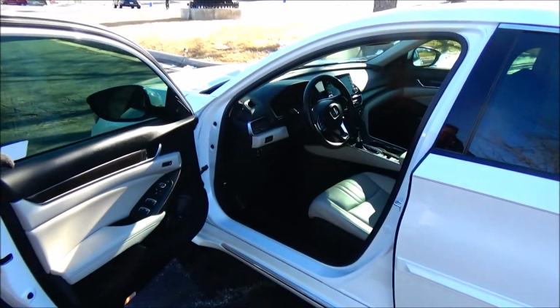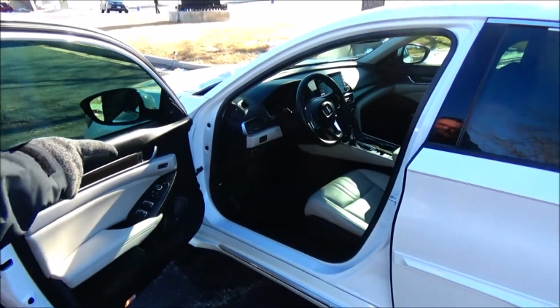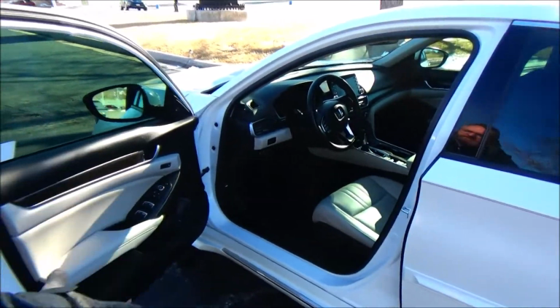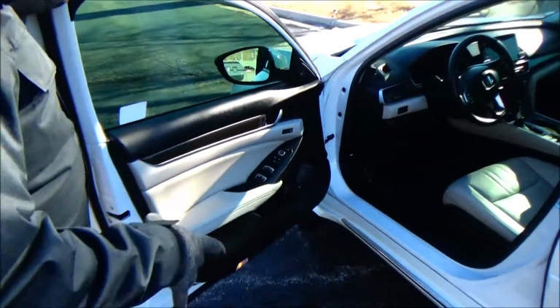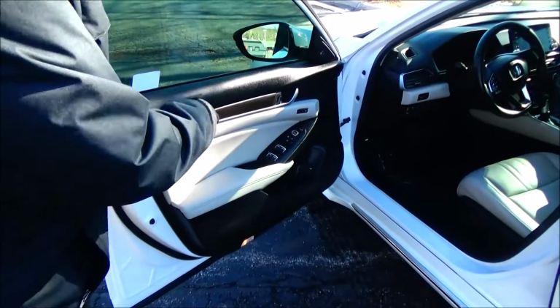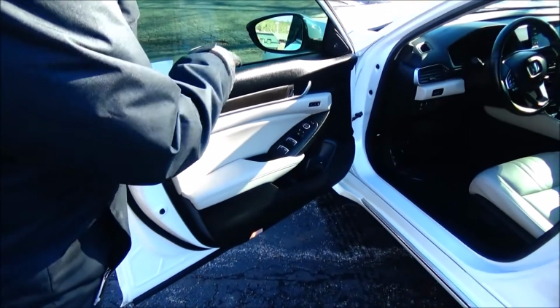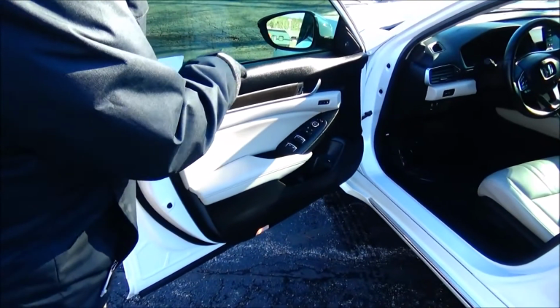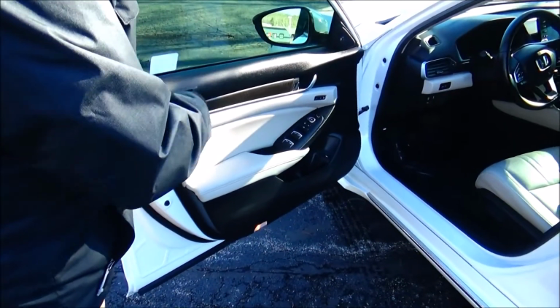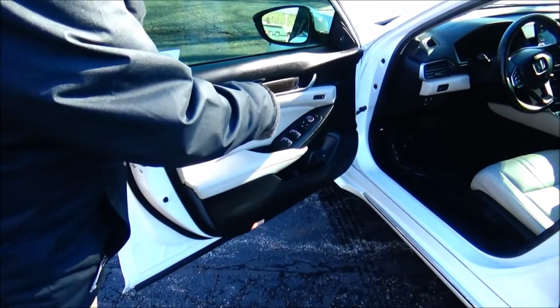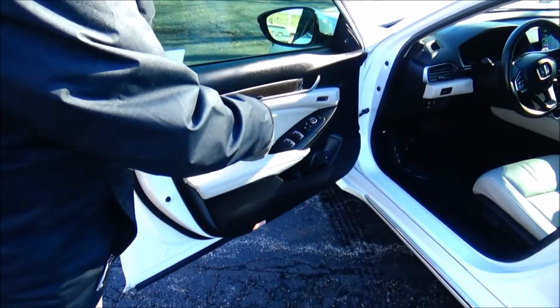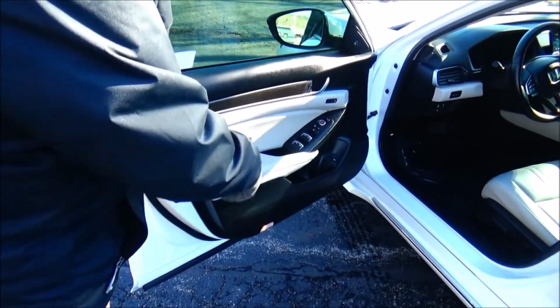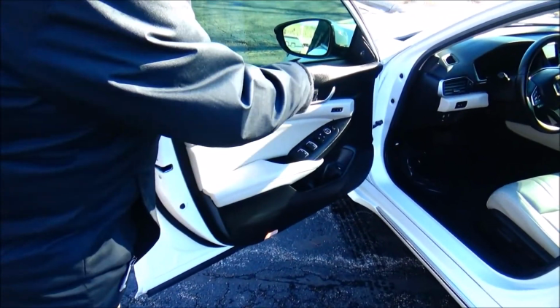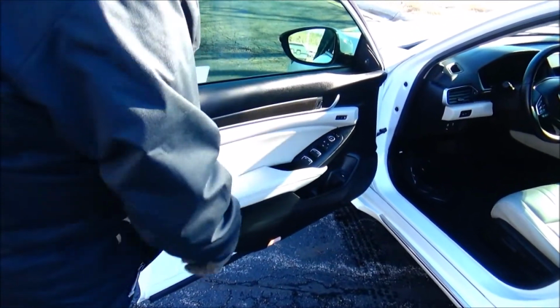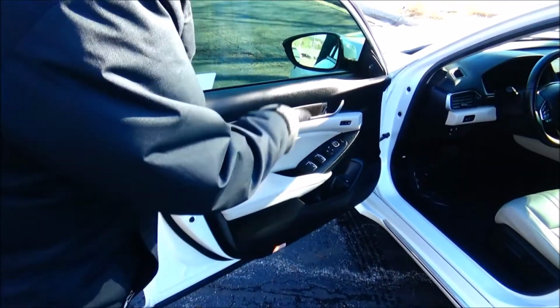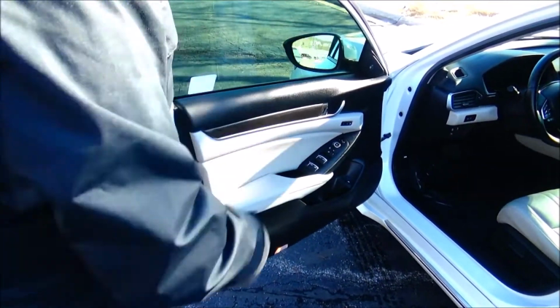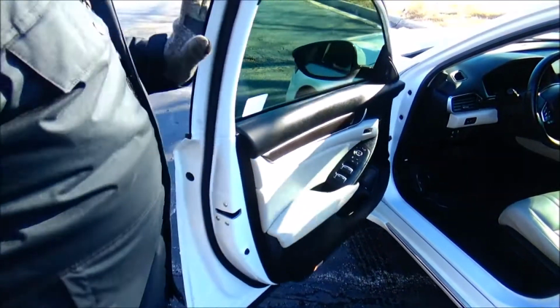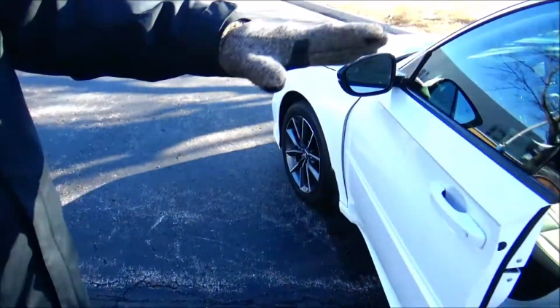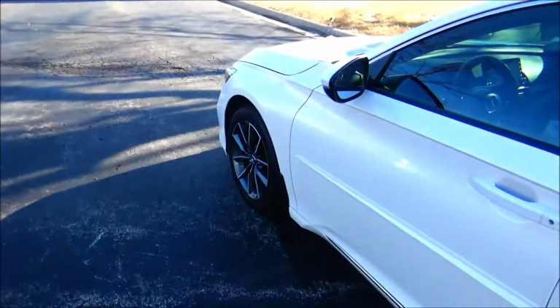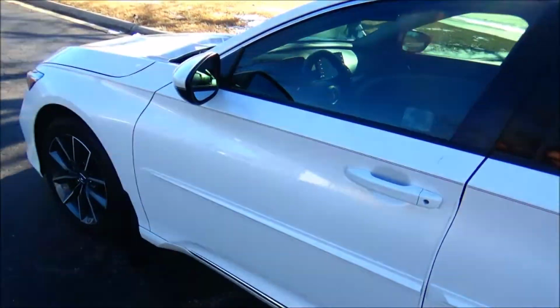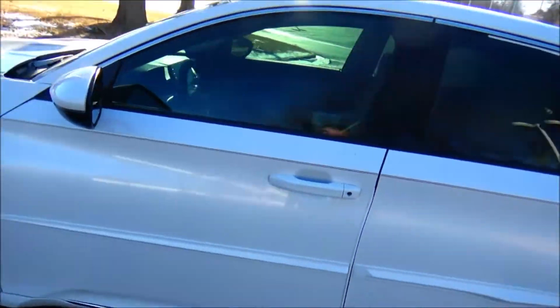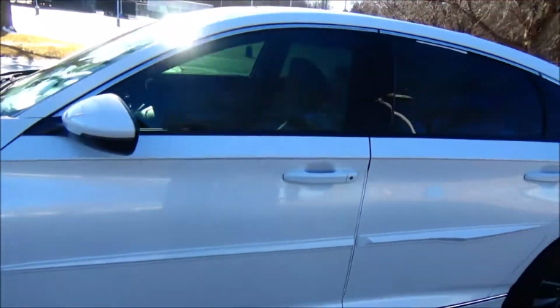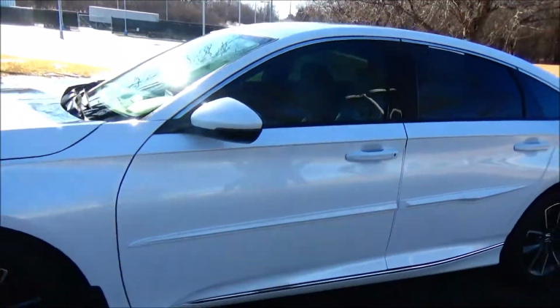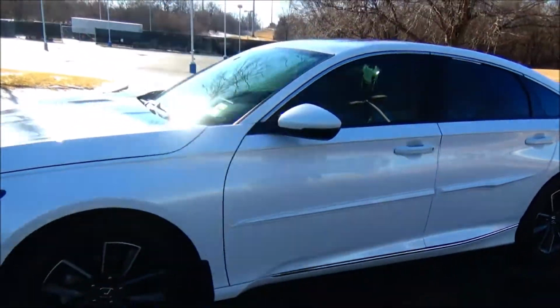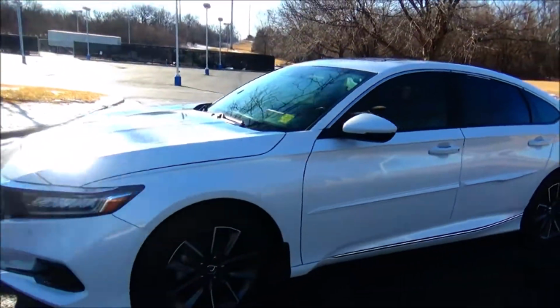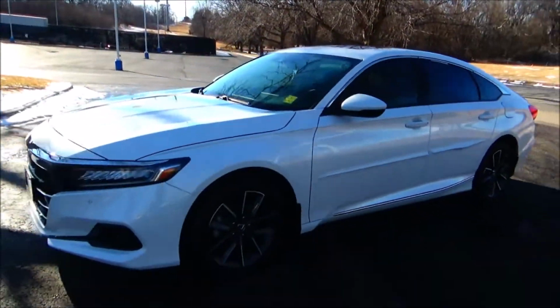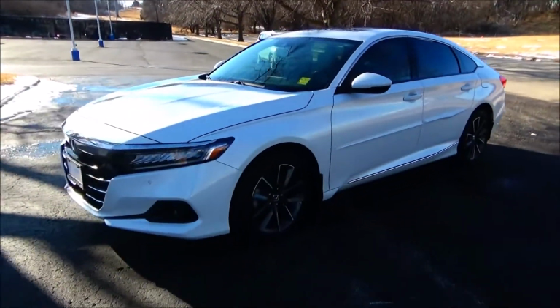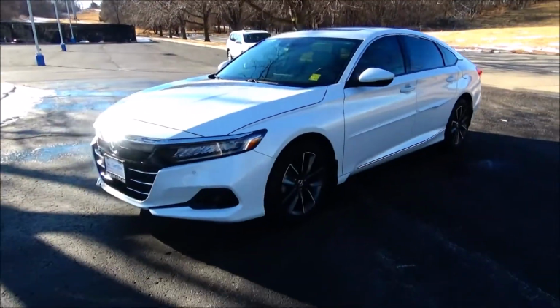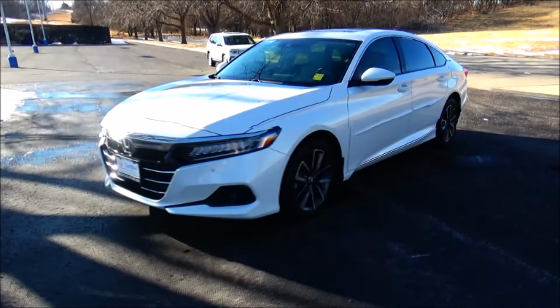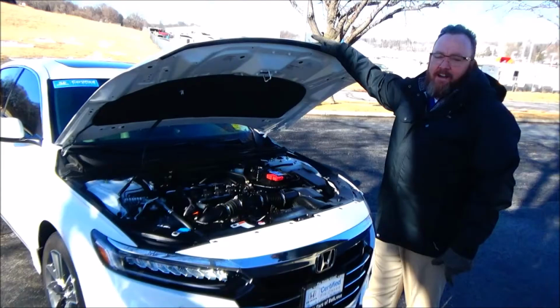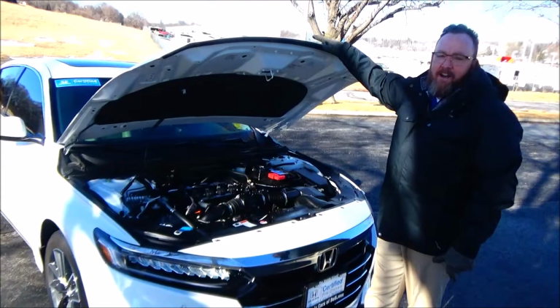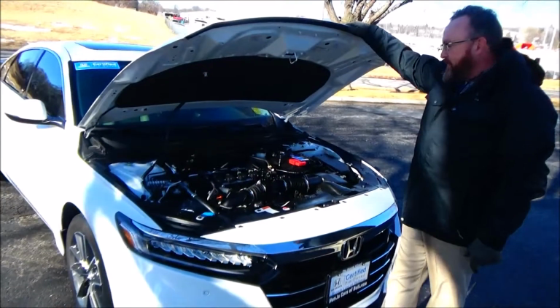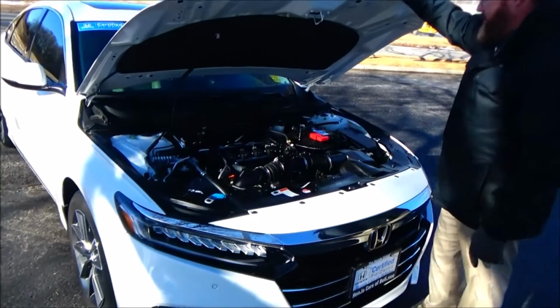Eight-way power driver seat with four-way adjustable lumbar, power windows, power locks, power mirrors, cupholders and storage in the door, memory seats and mirrors, and tweeters. Ask to see the free Carfax and mechanical inspection sheet.